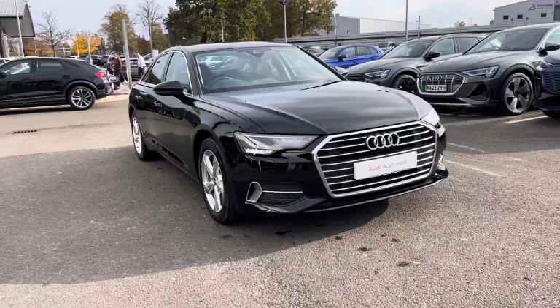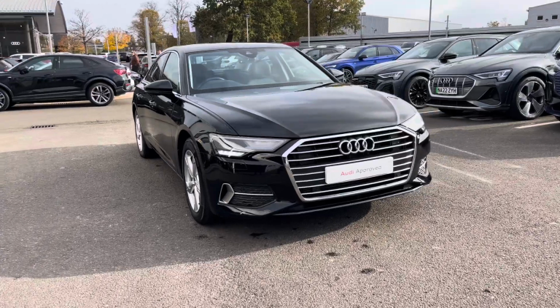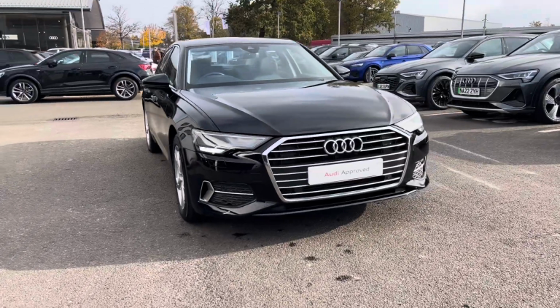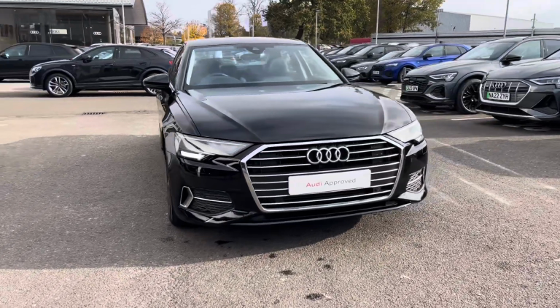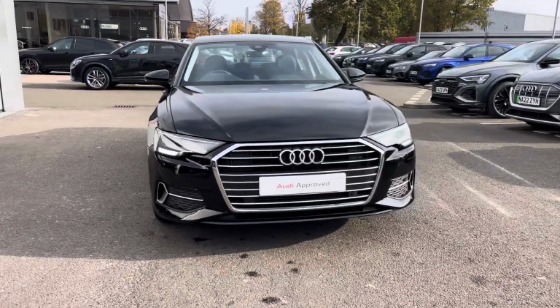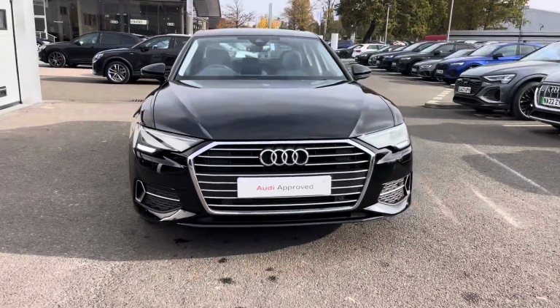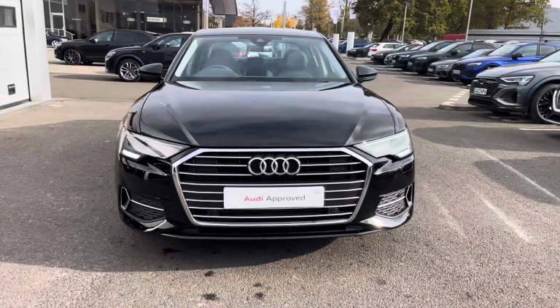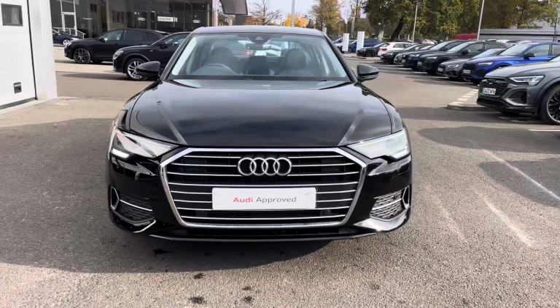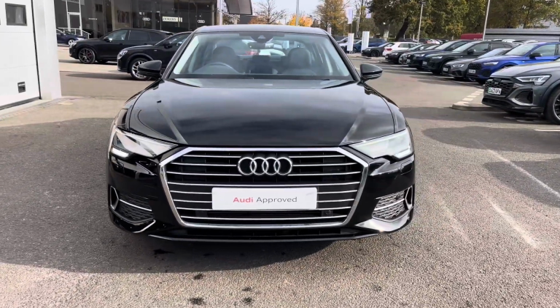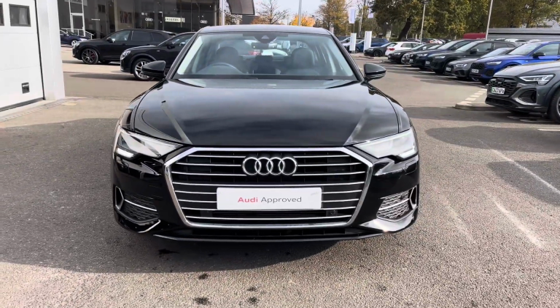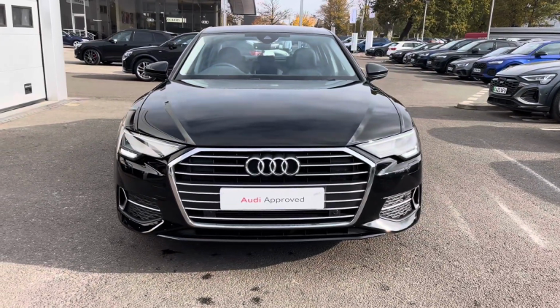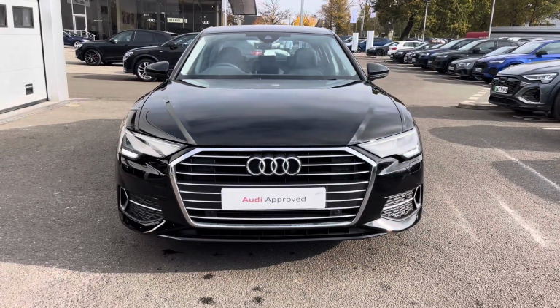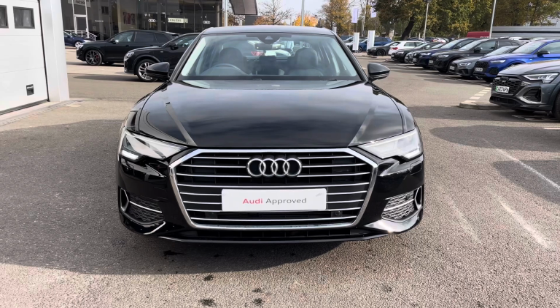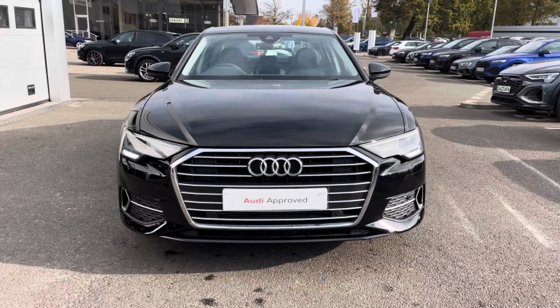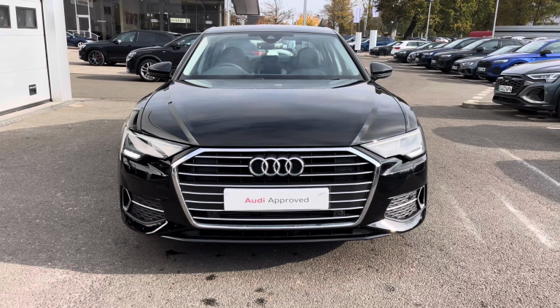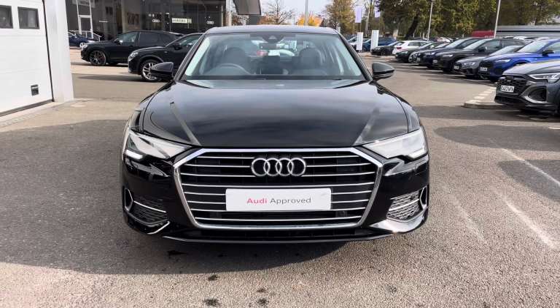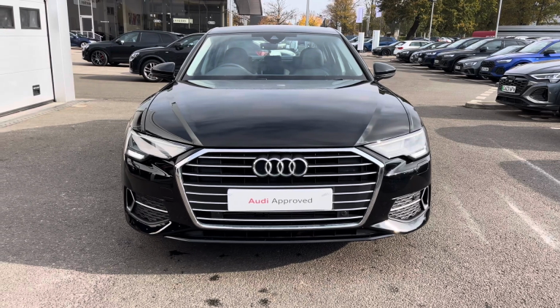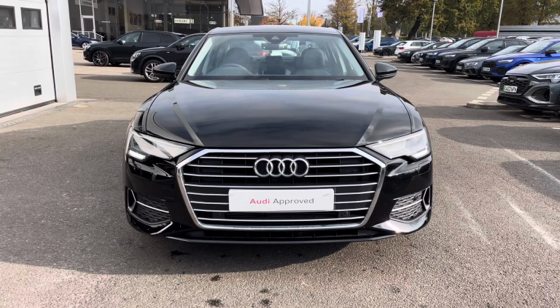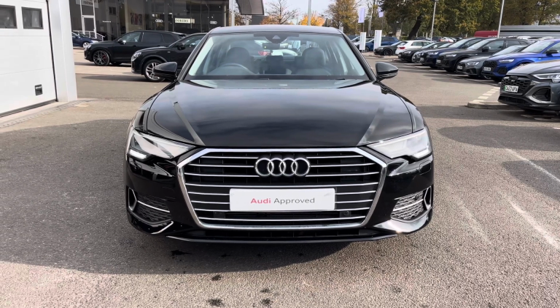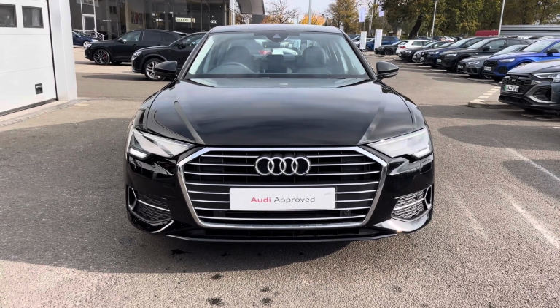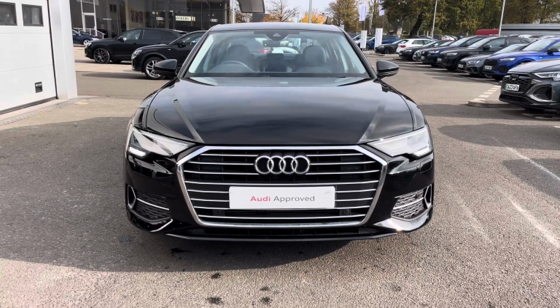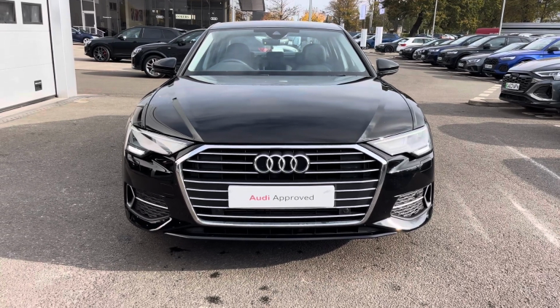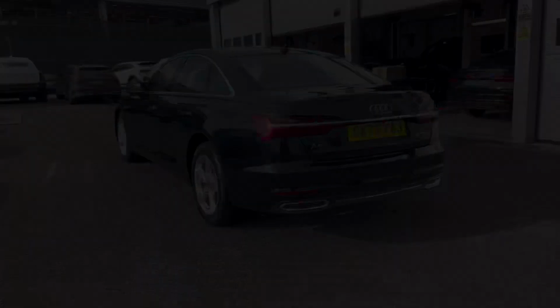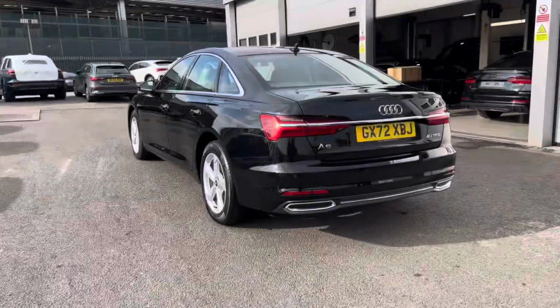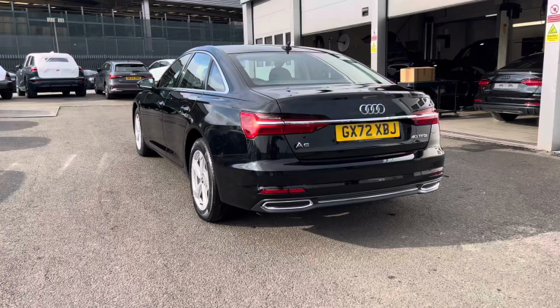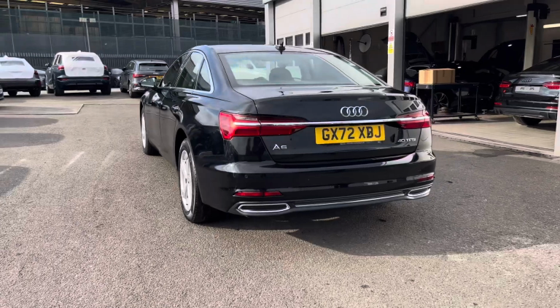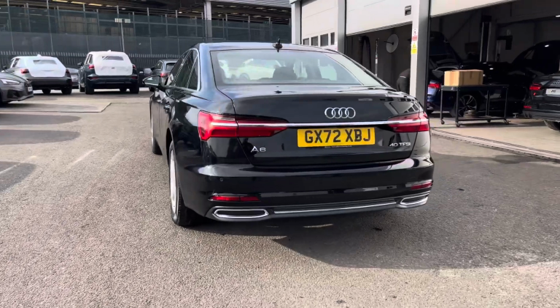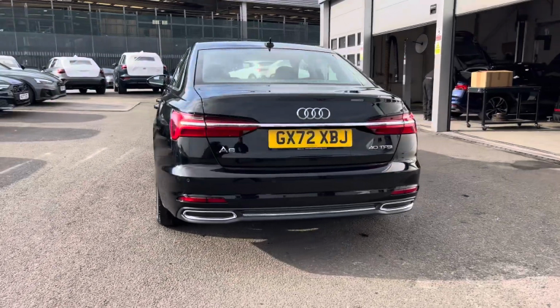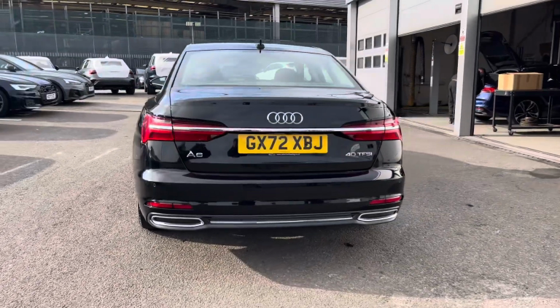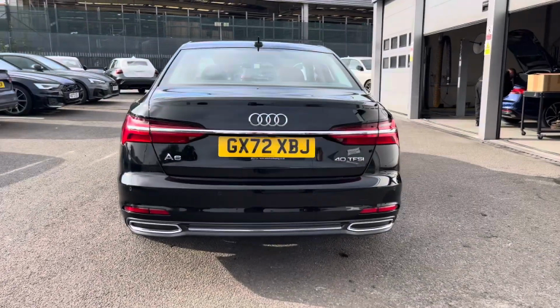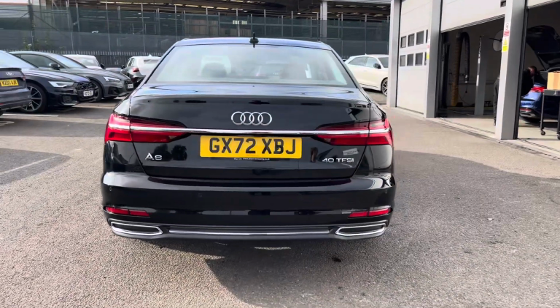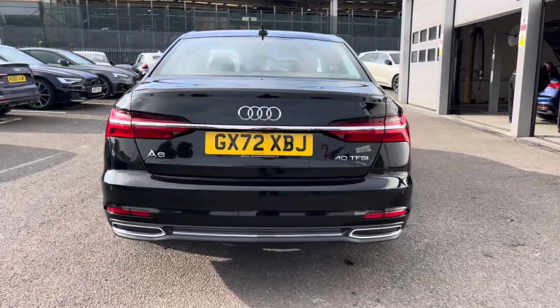Hello and welcome to Crew Audi. Today we're looking at an Audi A6 Sport 40 TFSI and we can see that brilliant black solid finish, which continues throughout and really finishes the Audi A6 Sport 40 TFSI off nicely.